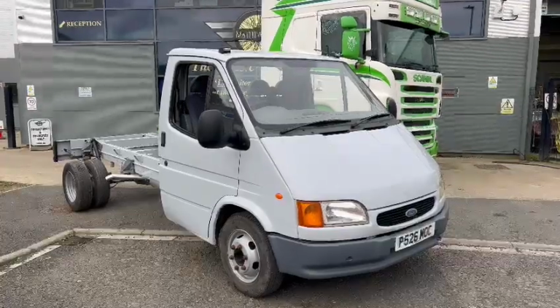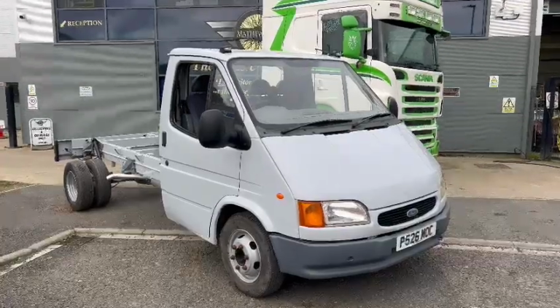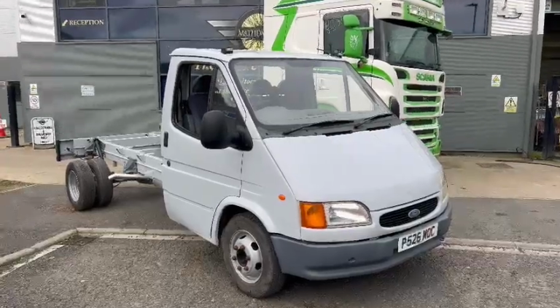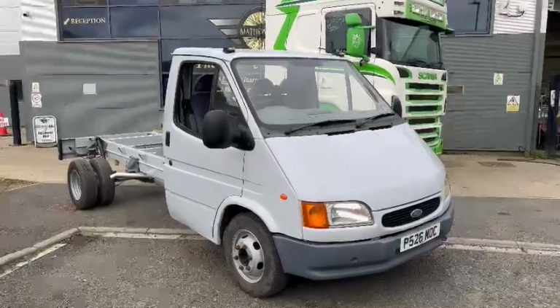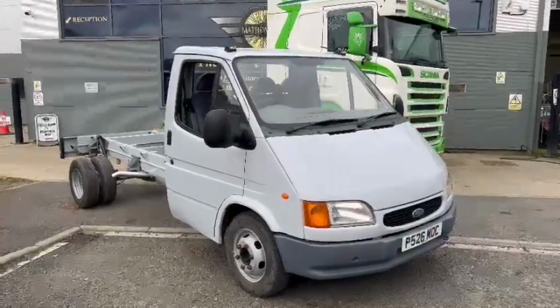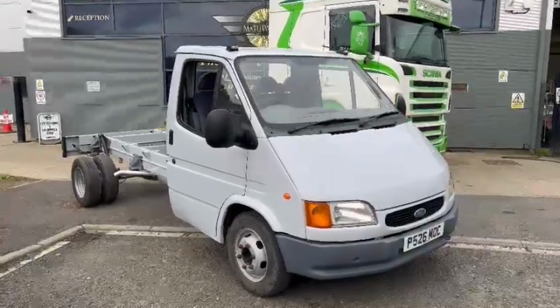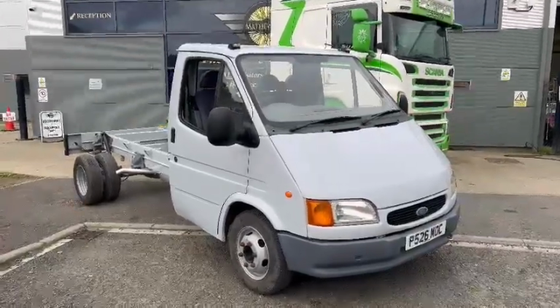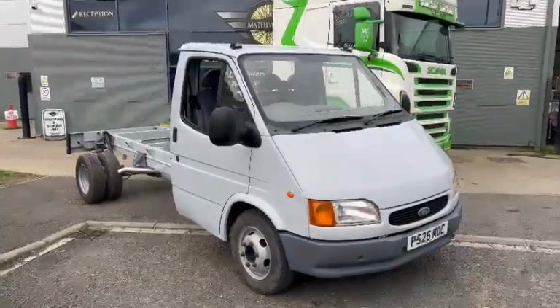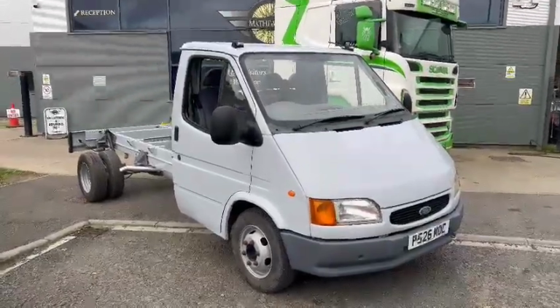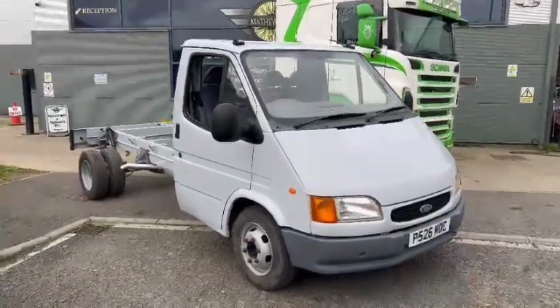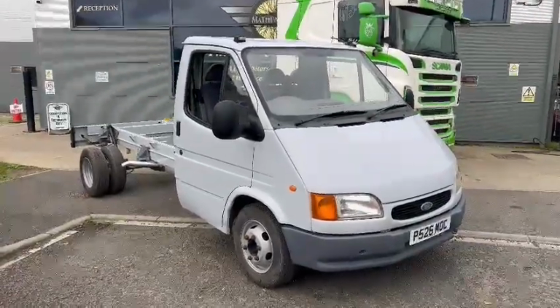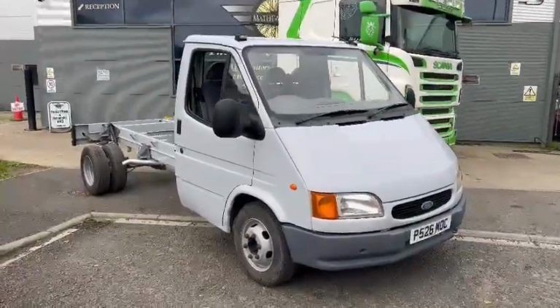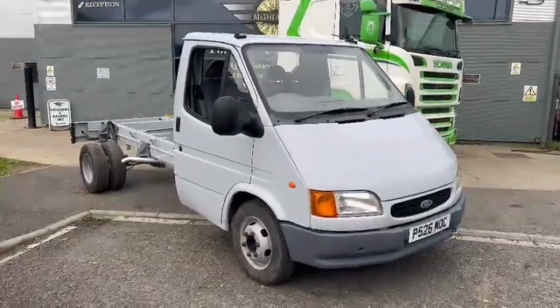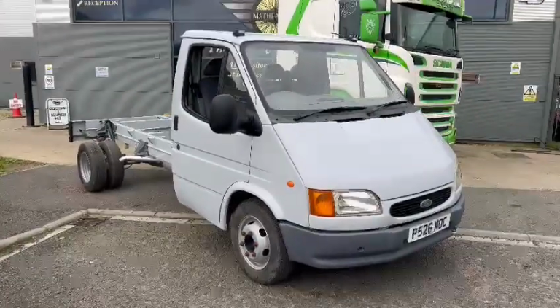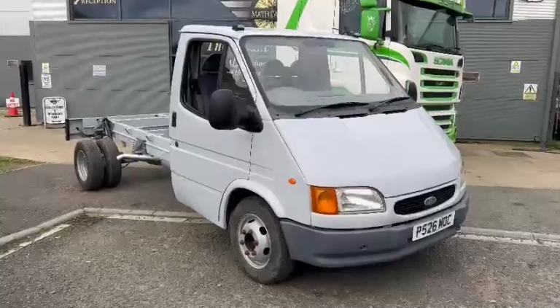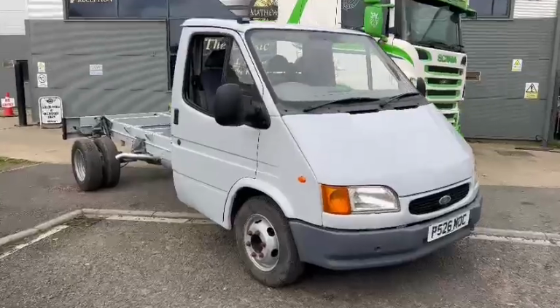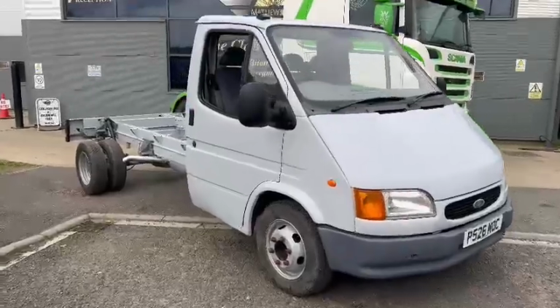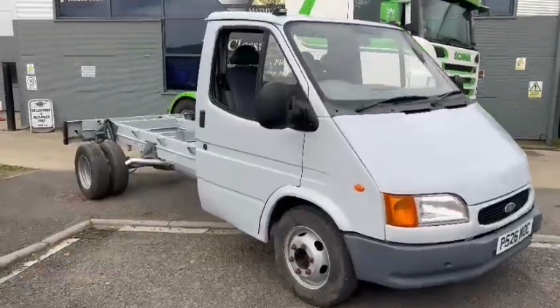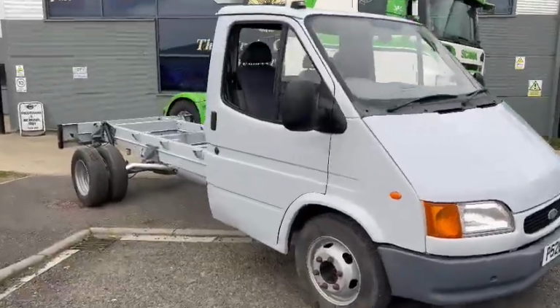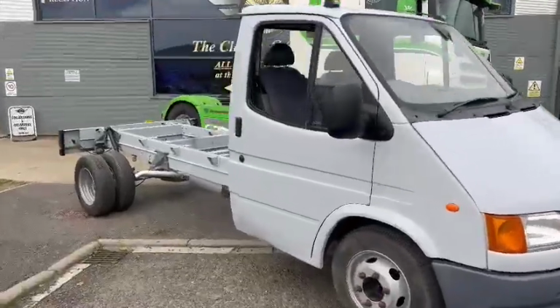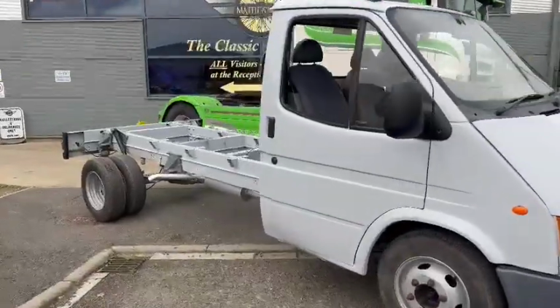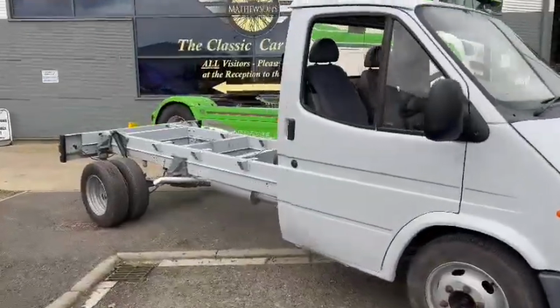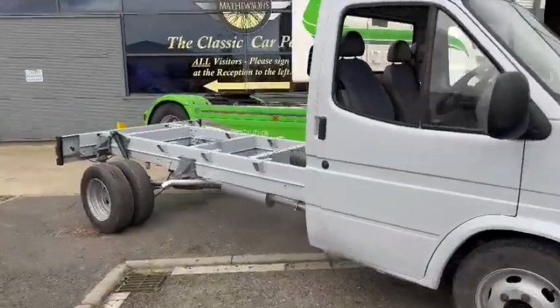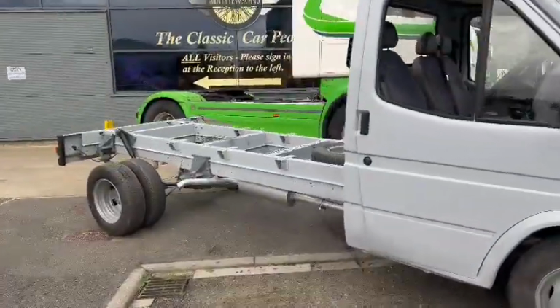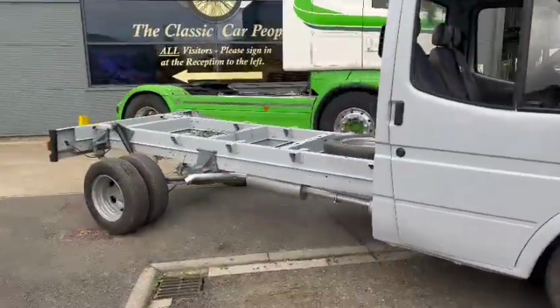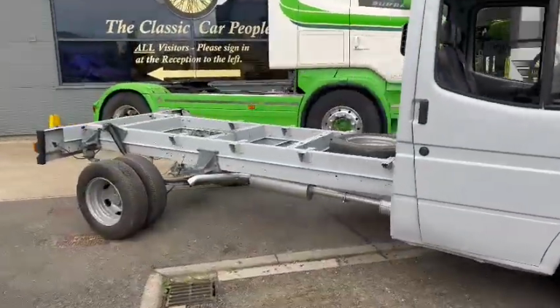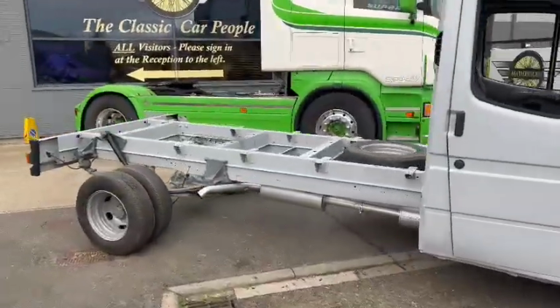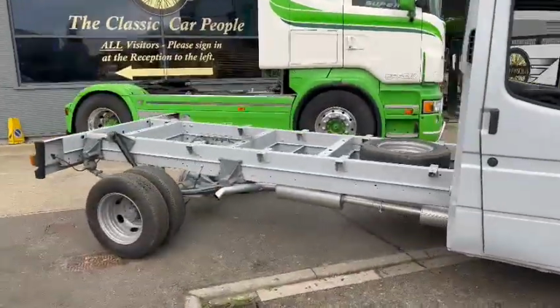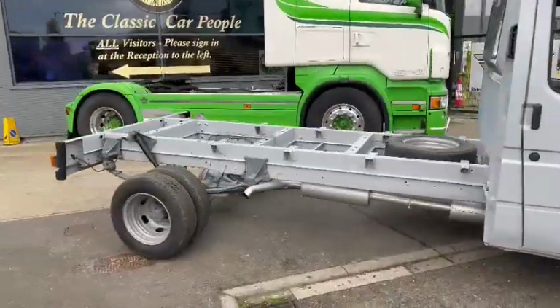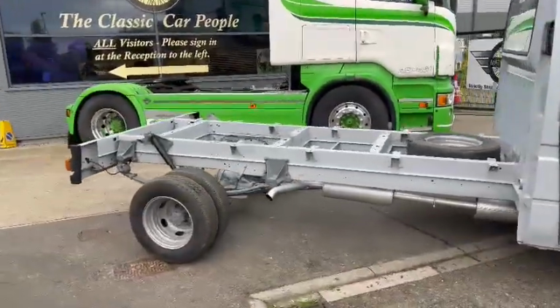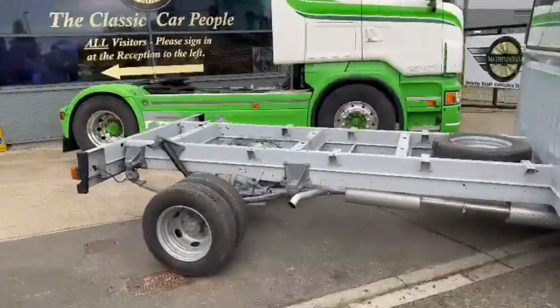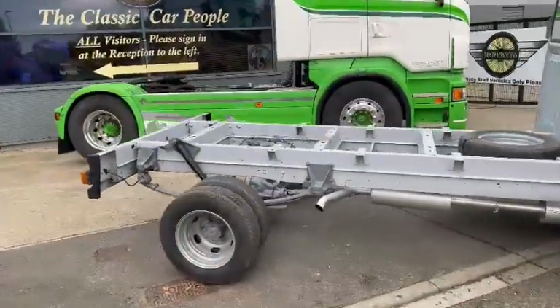Right then guys and girls, here we go — the trusty old Transit just landed with us for our next sale. Down on display at Pickering, ready for you guys to pop down and have a little look.